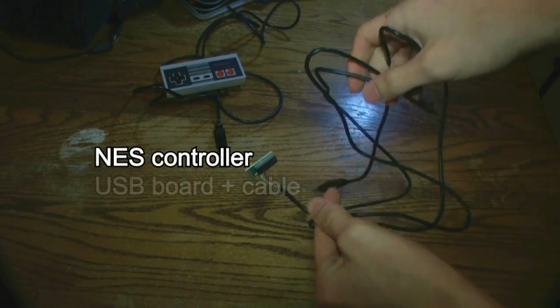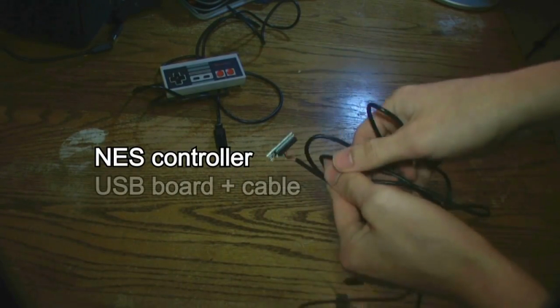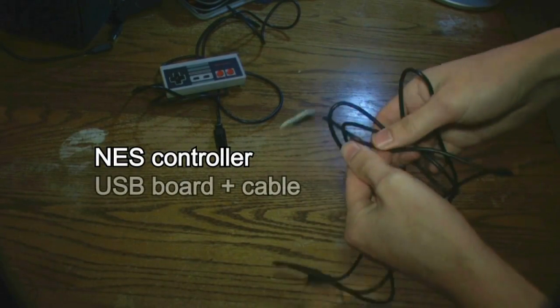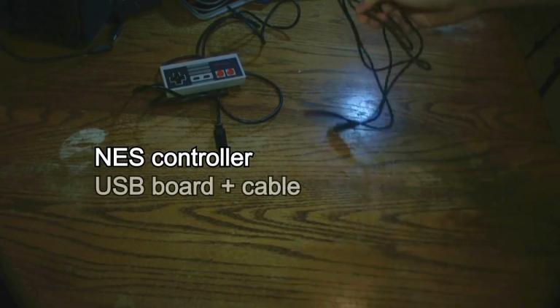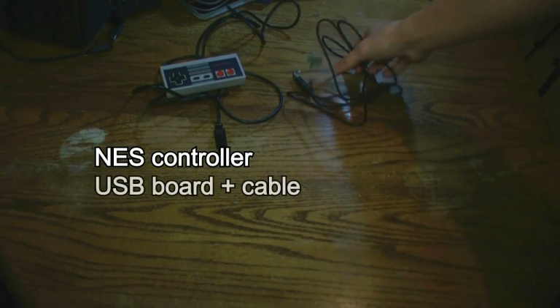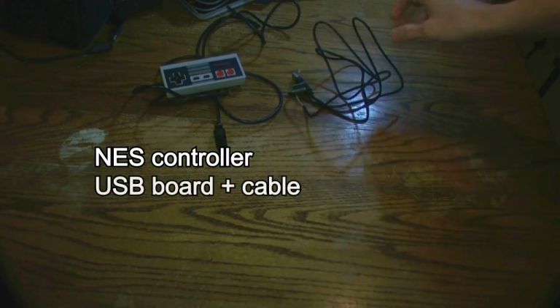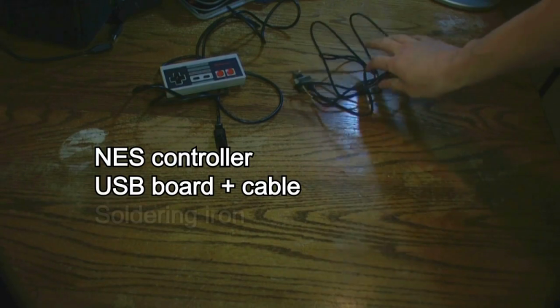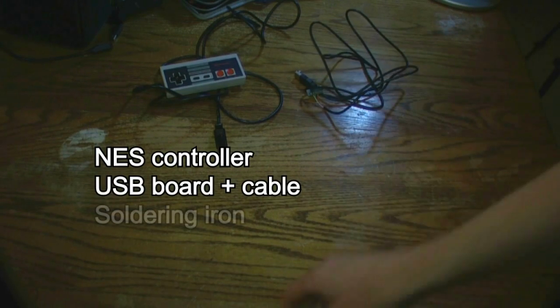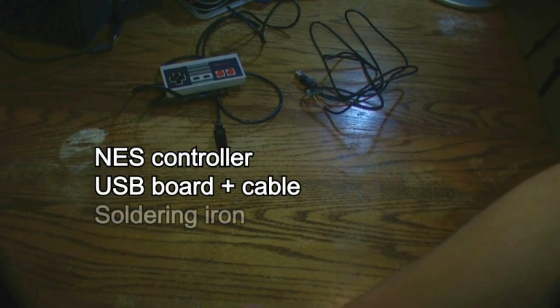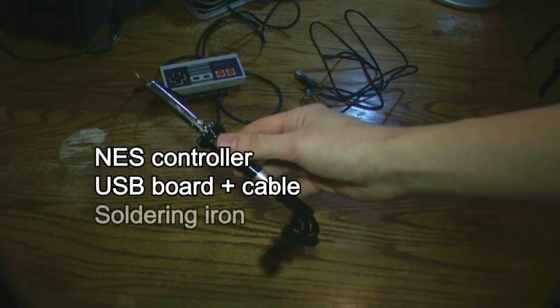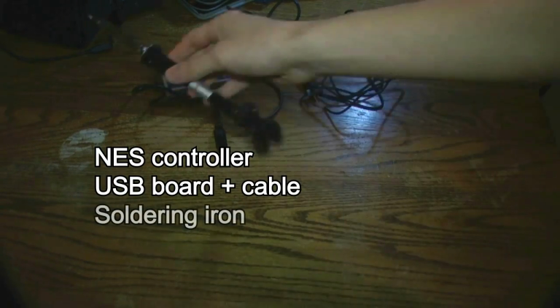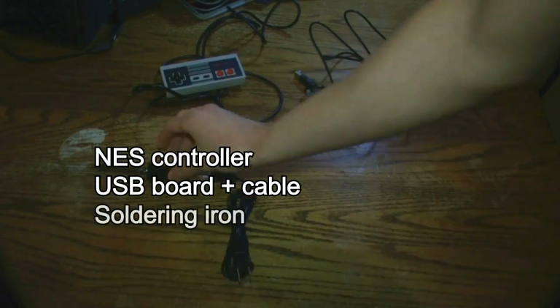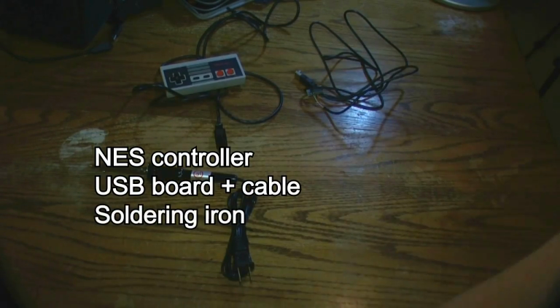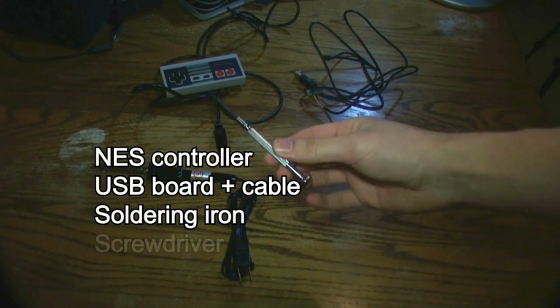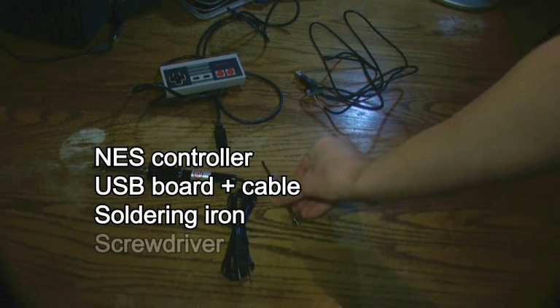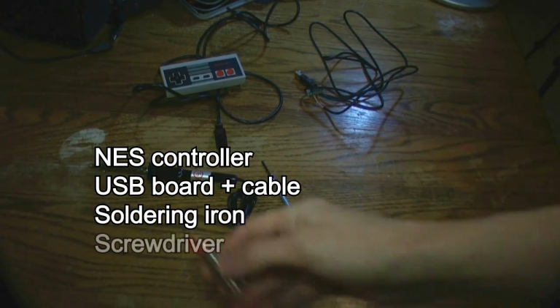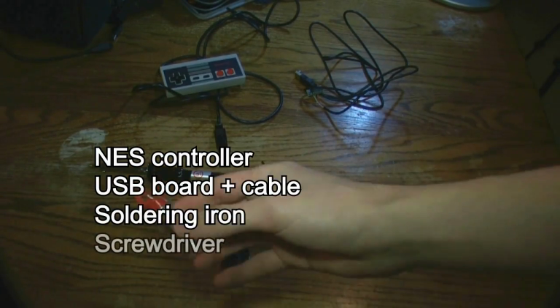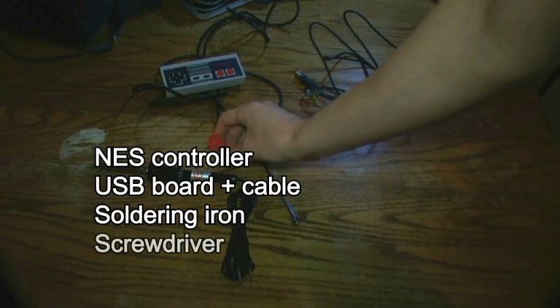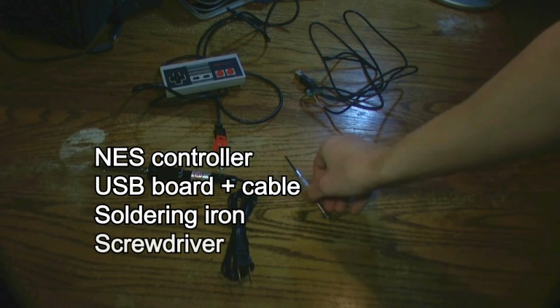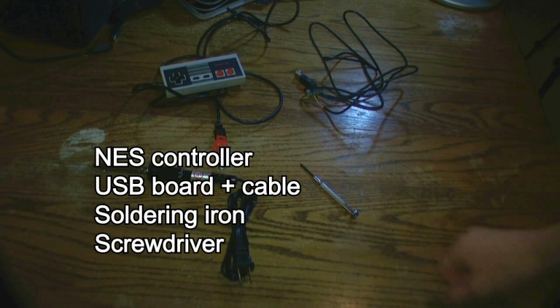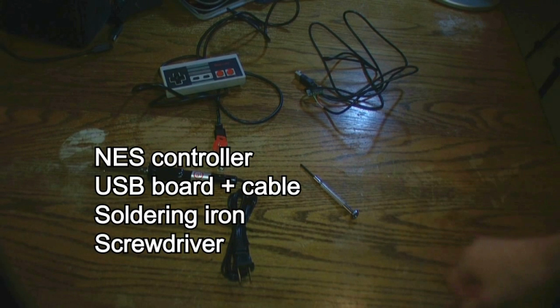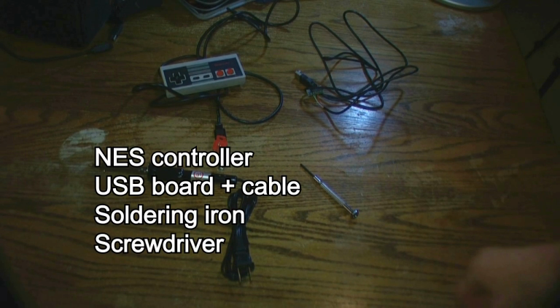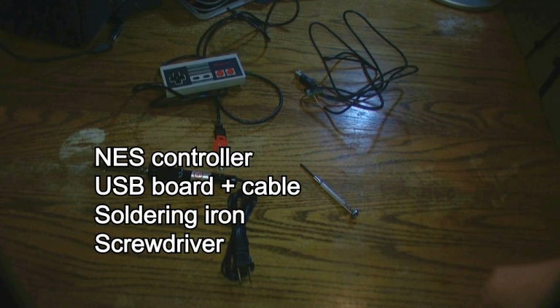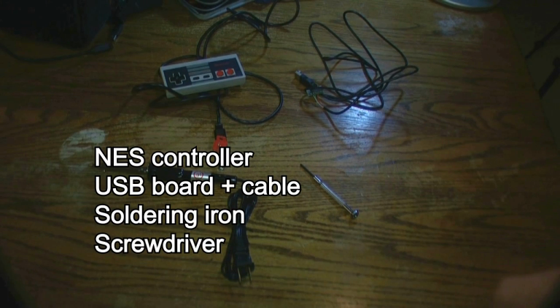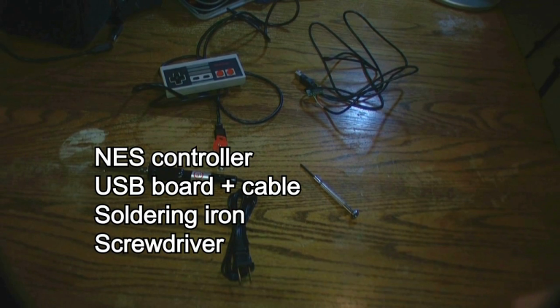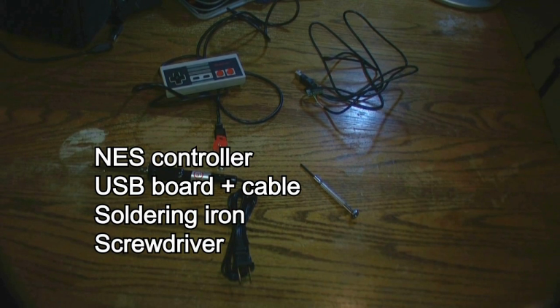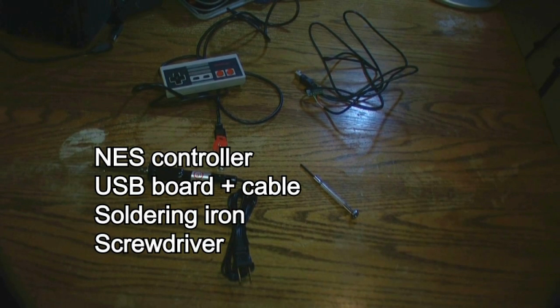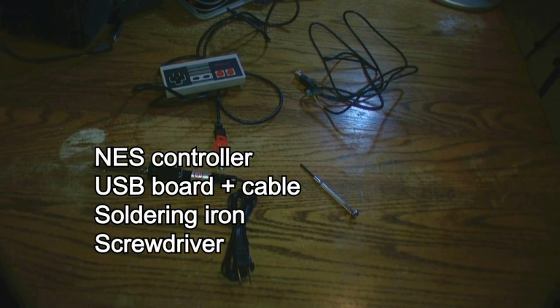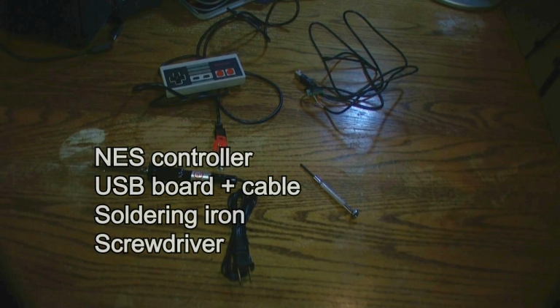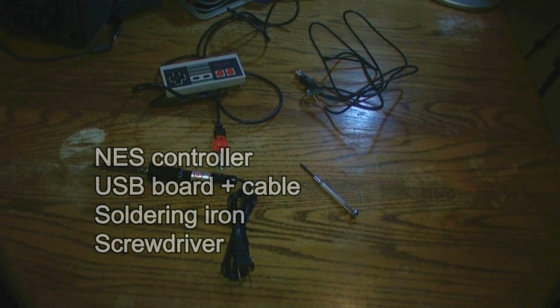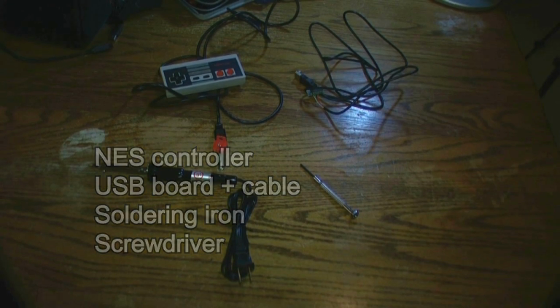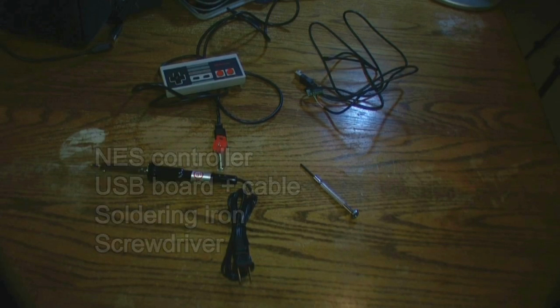For this demonstration we'll need an NES controller obviously. We'll need a USB control board and cable, which you can buy at the website to the right in the more info. We'll need a soldering iron and a small Phillips head screwdriver to get into our controller.